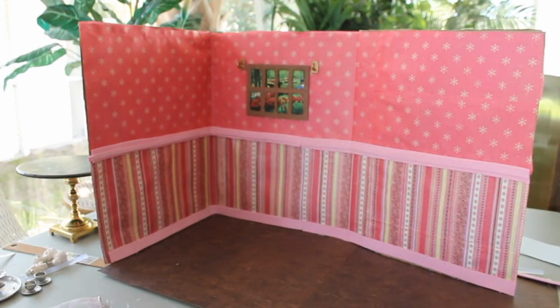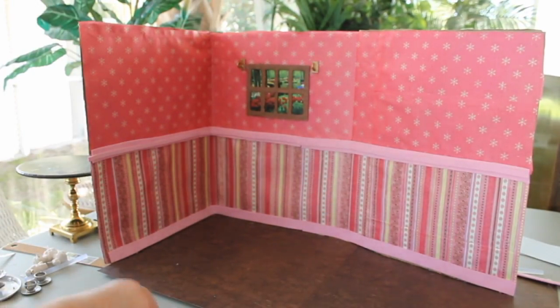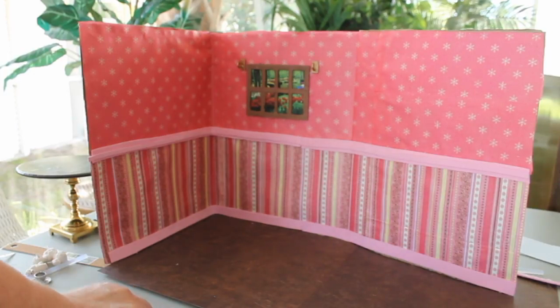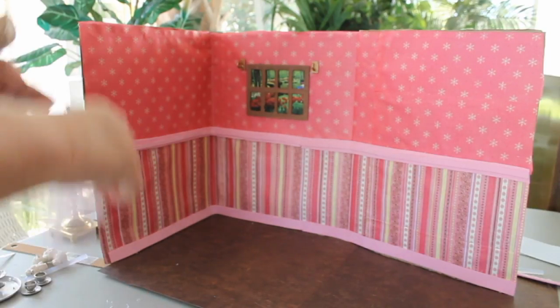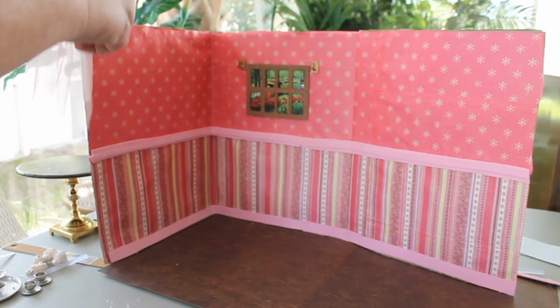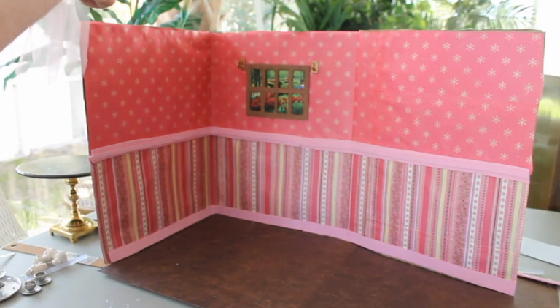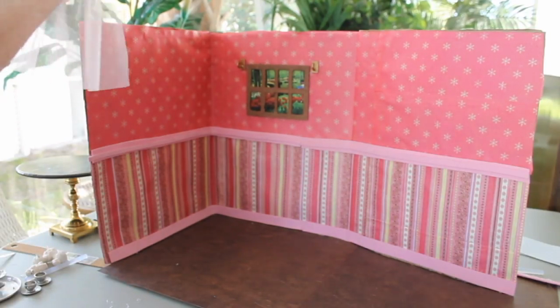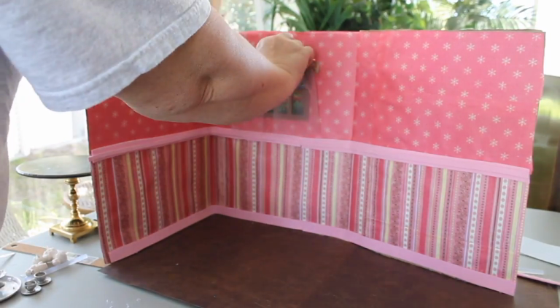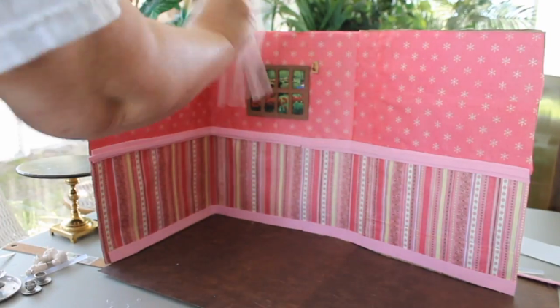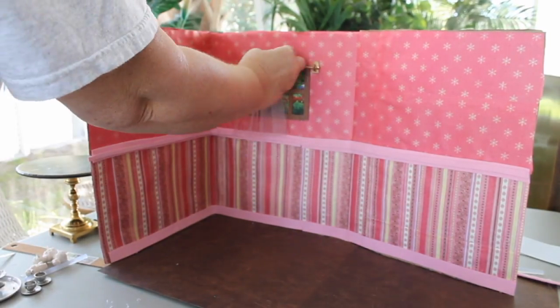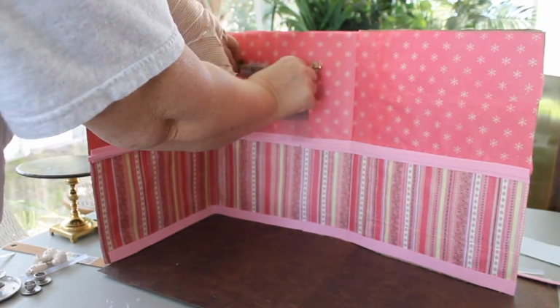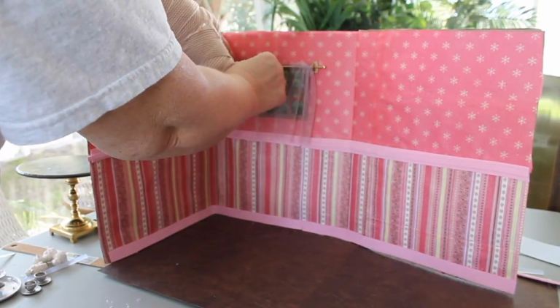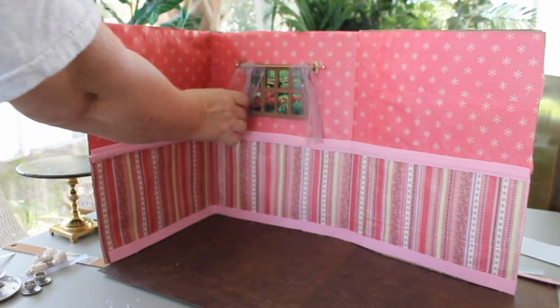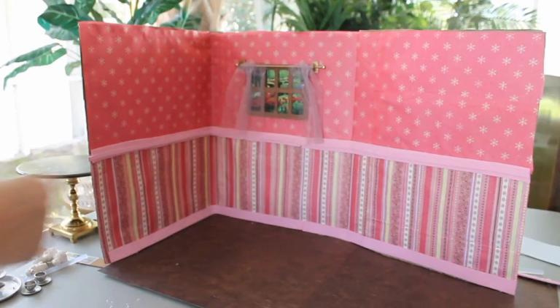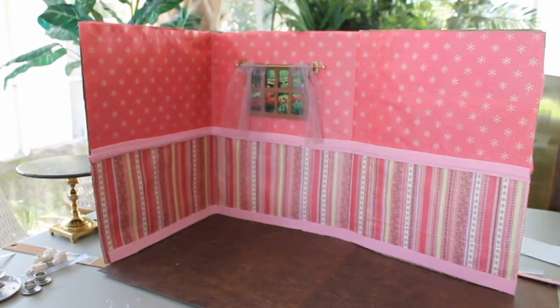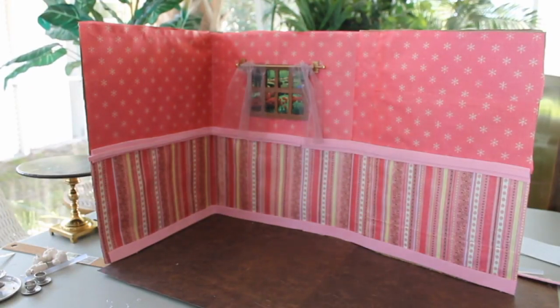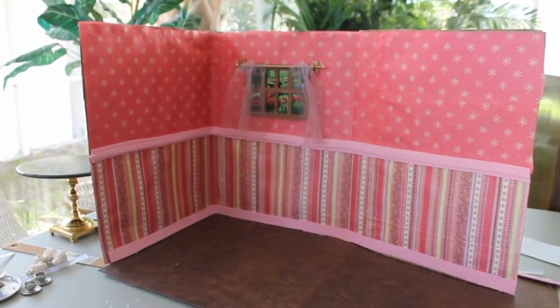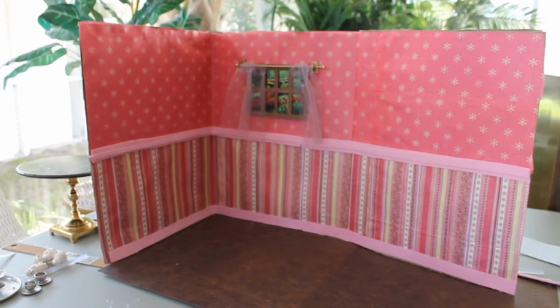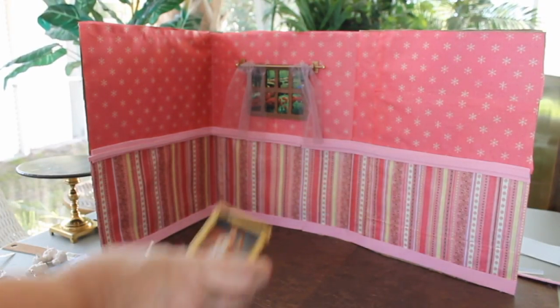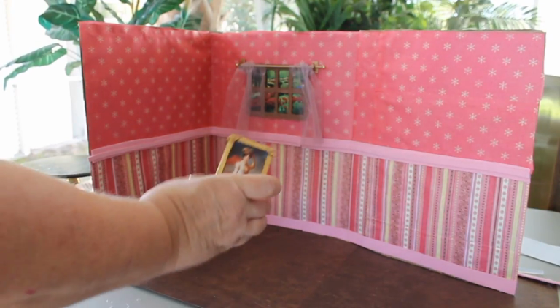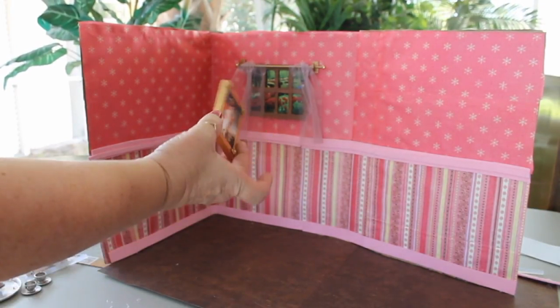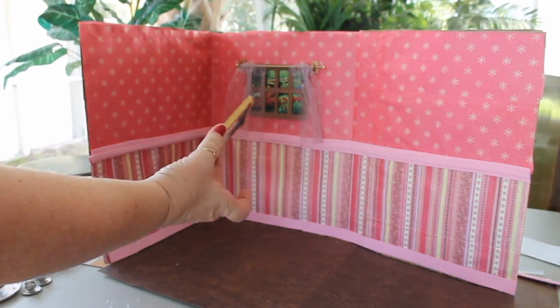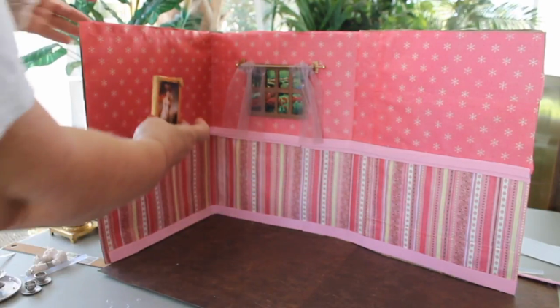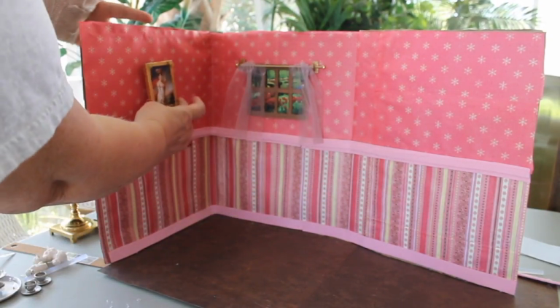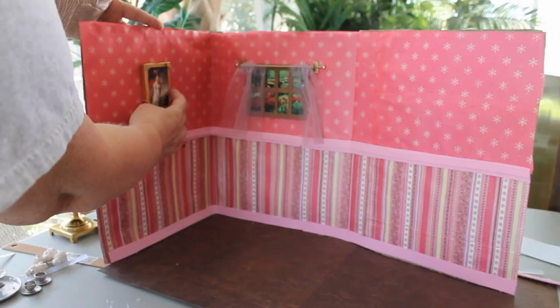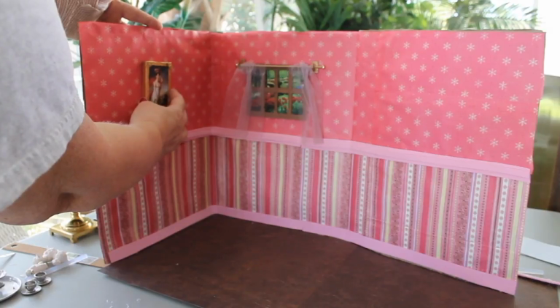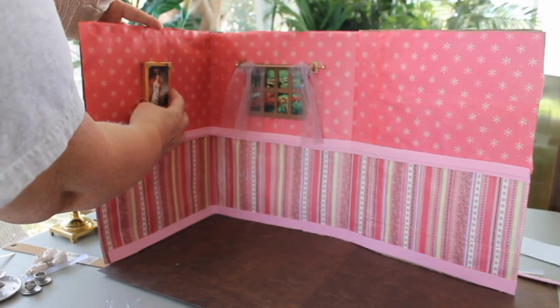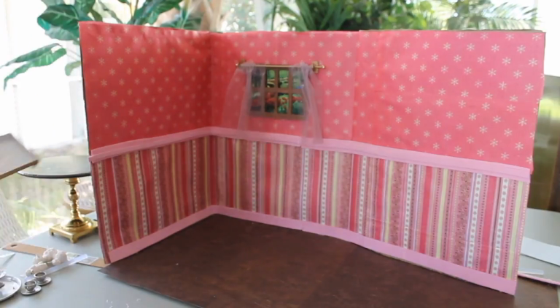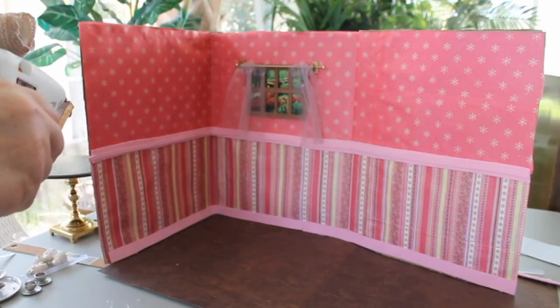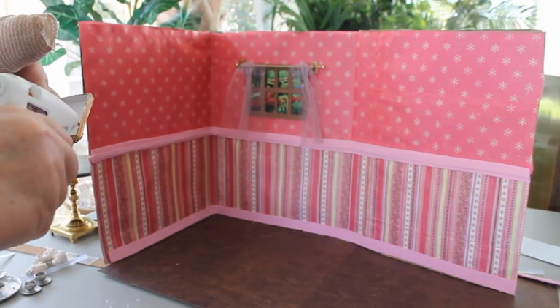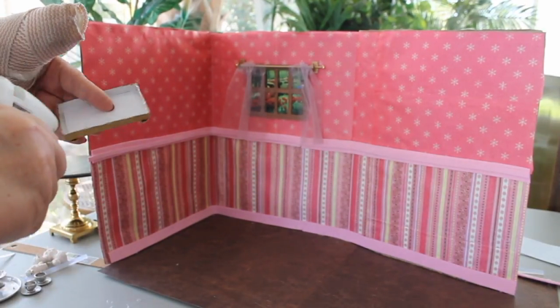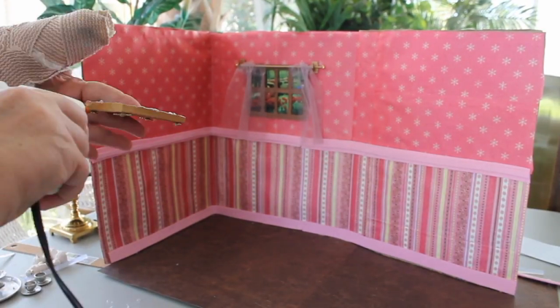We got both of those up now and we can put our little curtain rod in. You can make curtains any way you want — longer, with thicker material, any way you want.